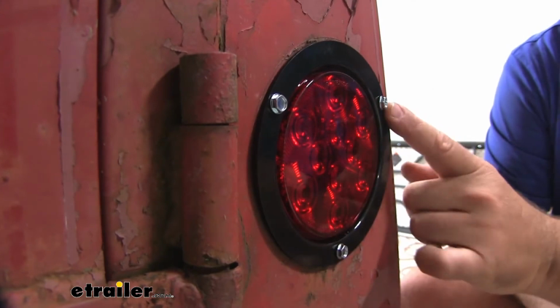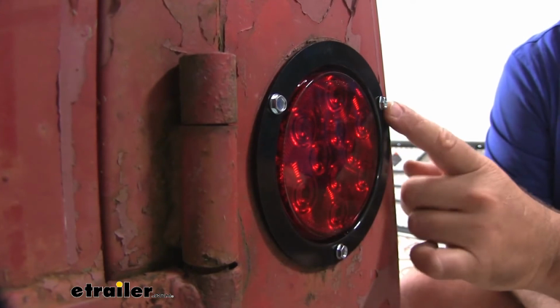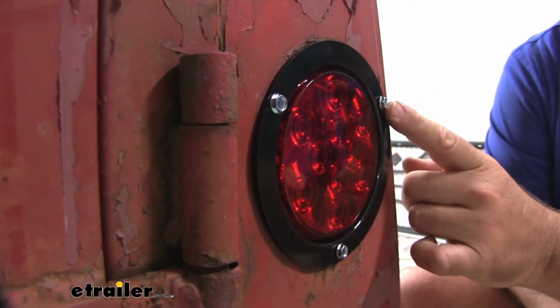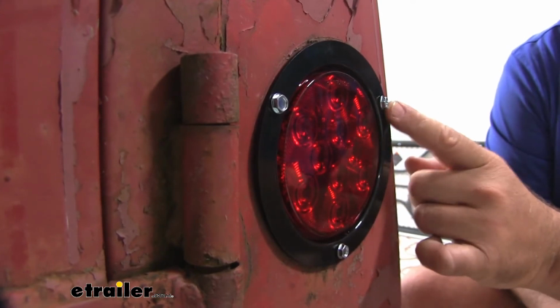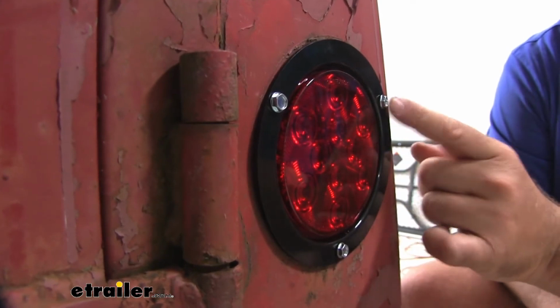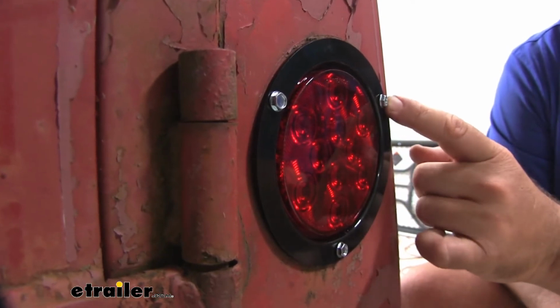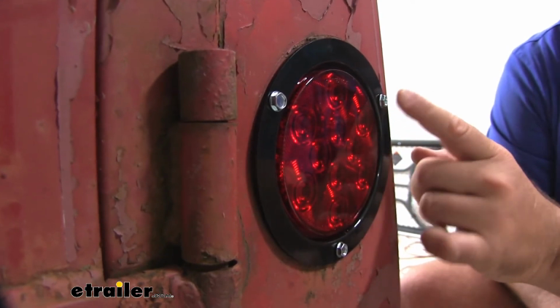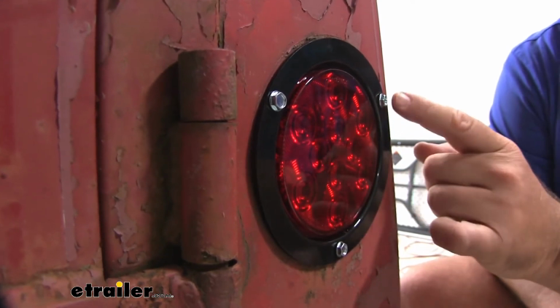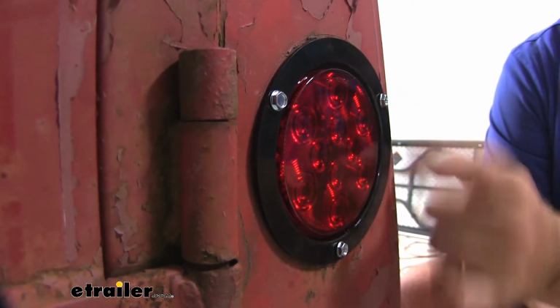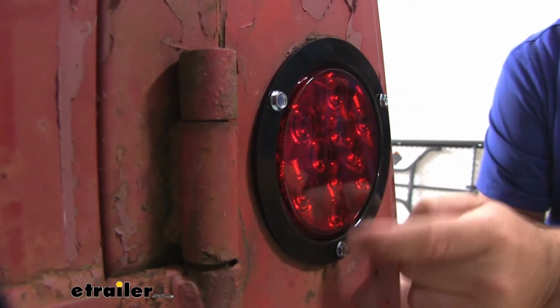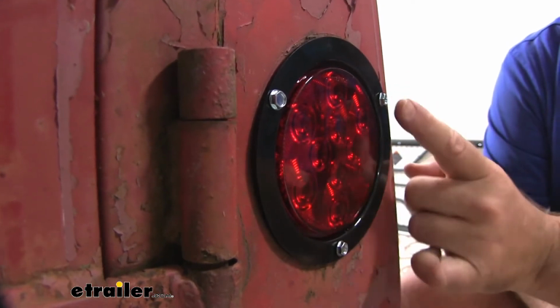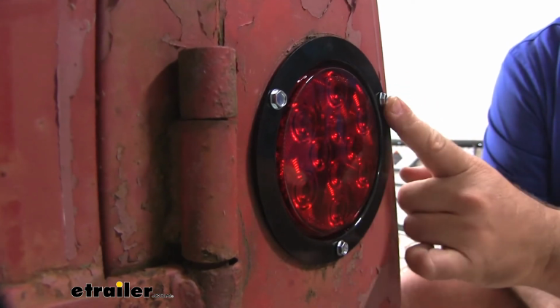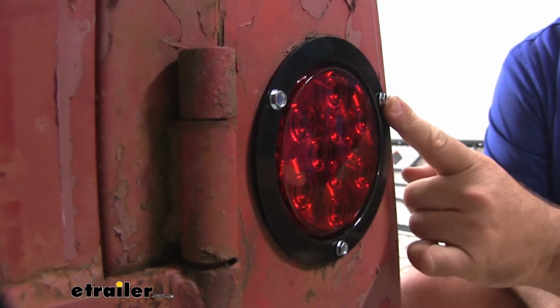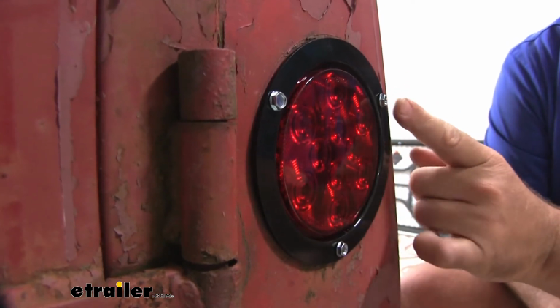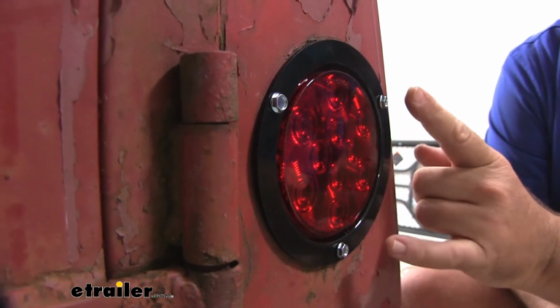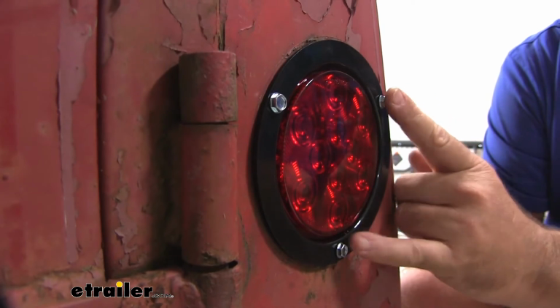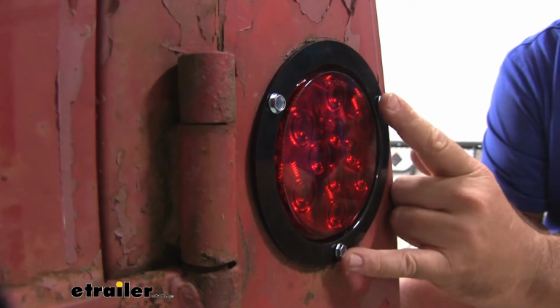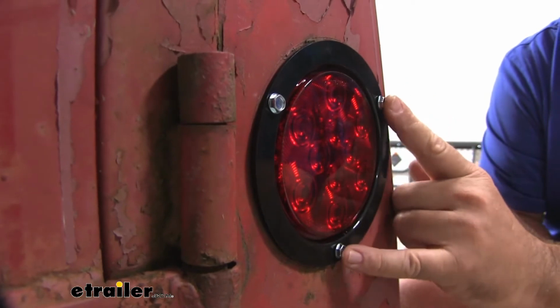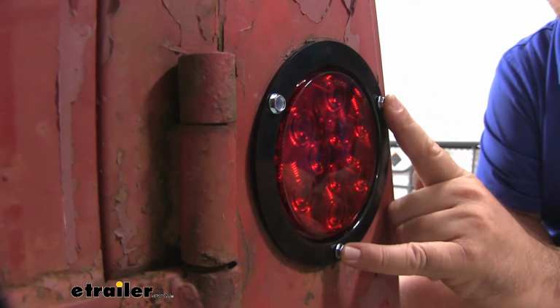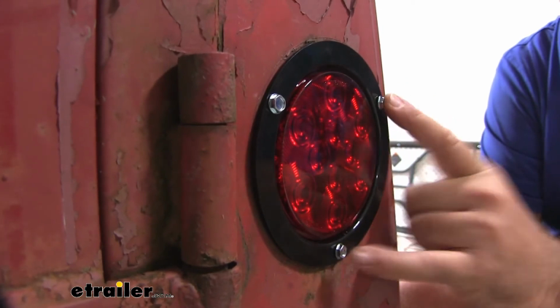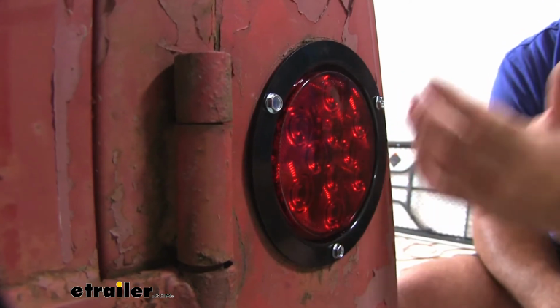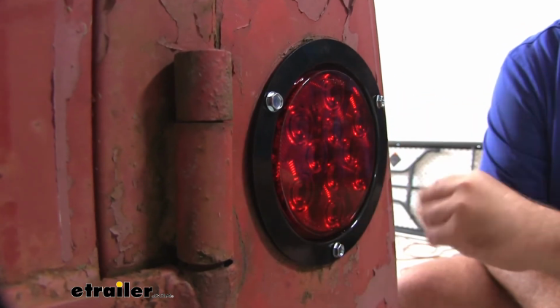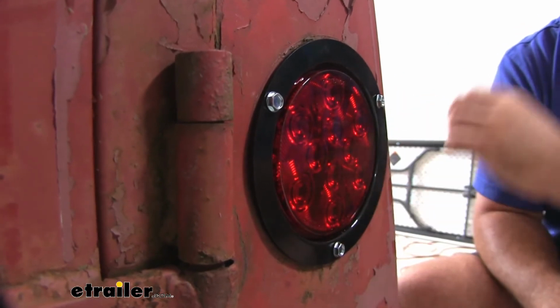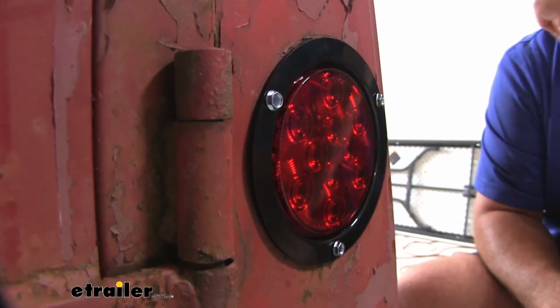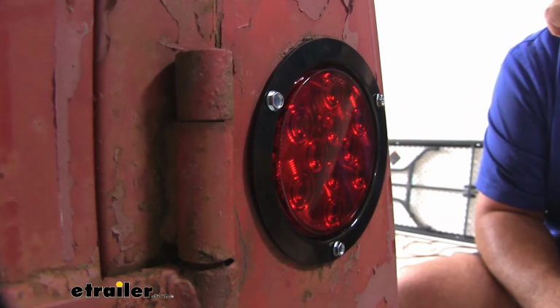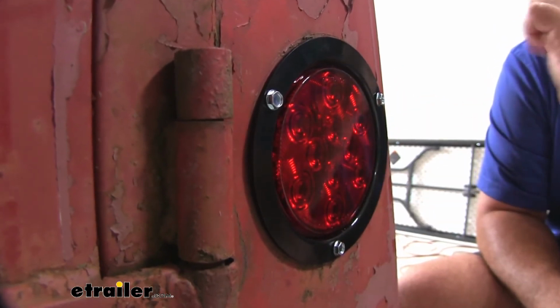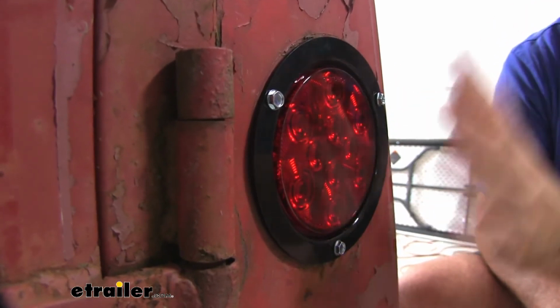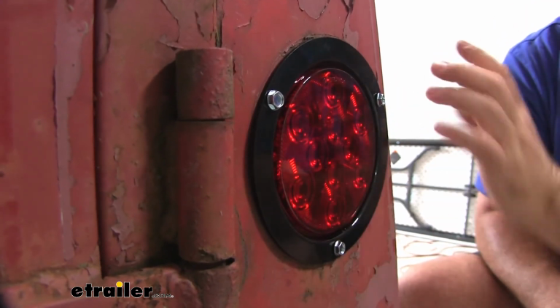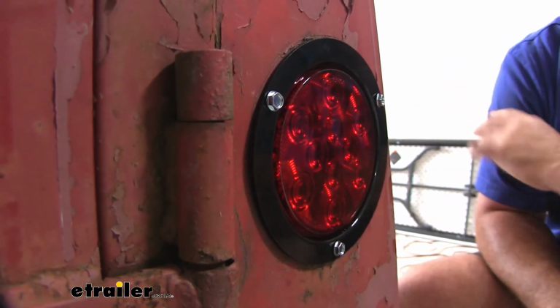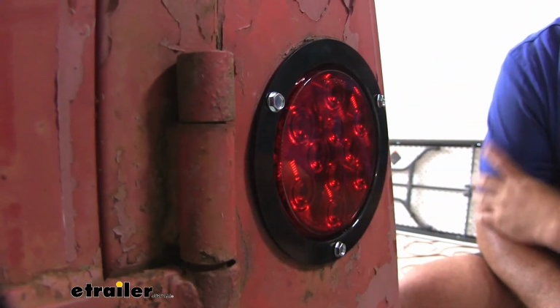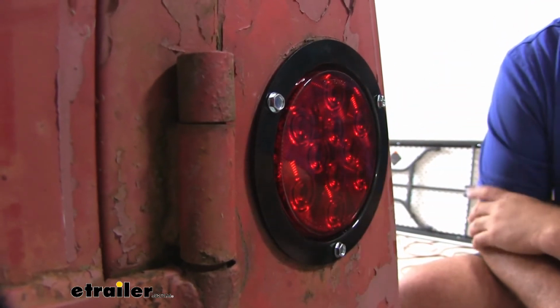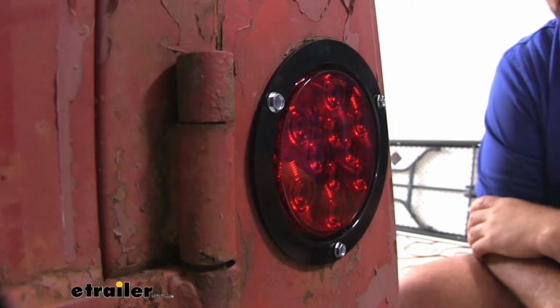Mounting hardware is not going to come with it. I use self-tapping screws, but you can also use nuts and bolts — whatever you choose. You can find both of those here at eTrailer.com.